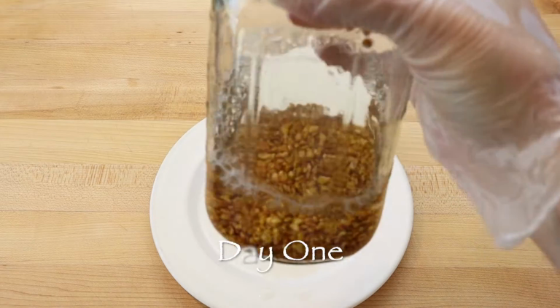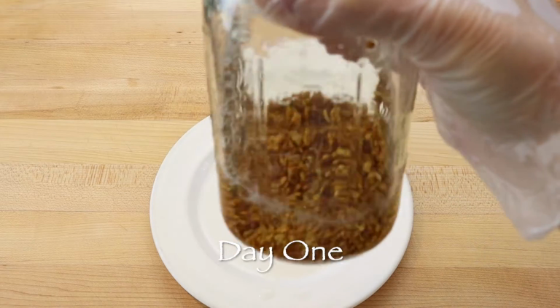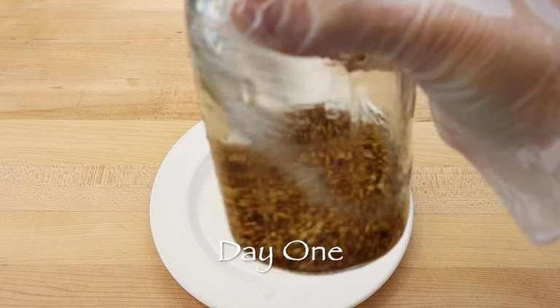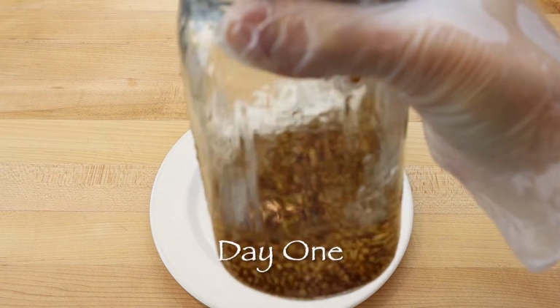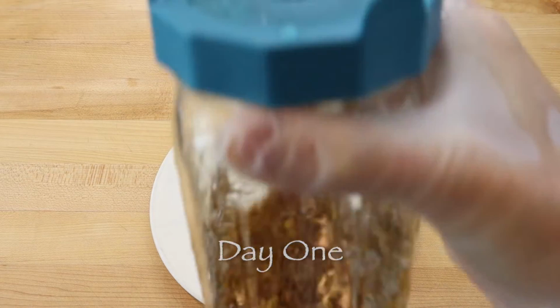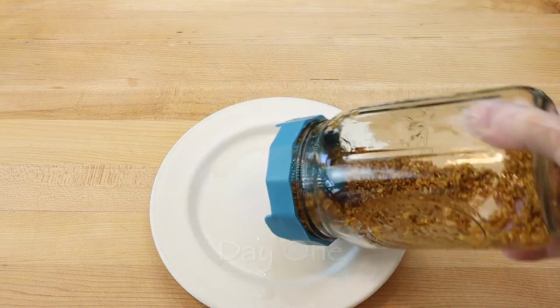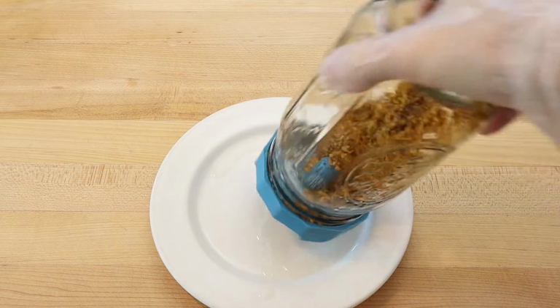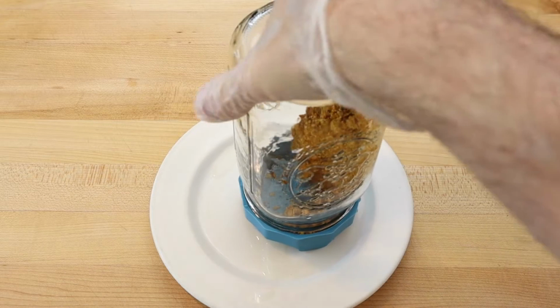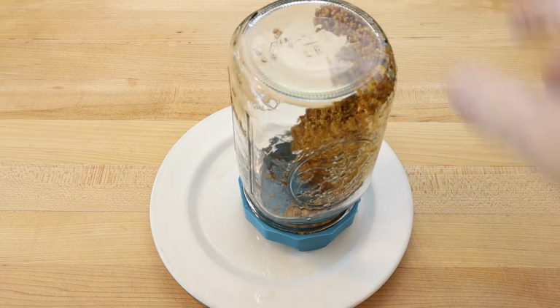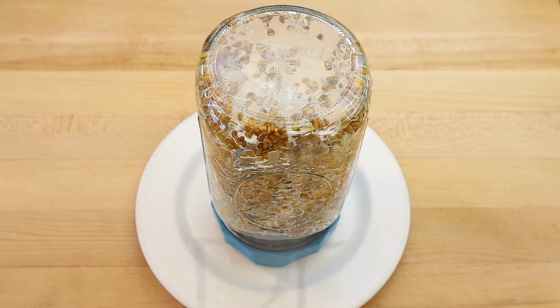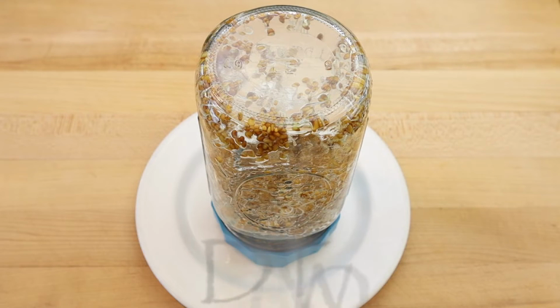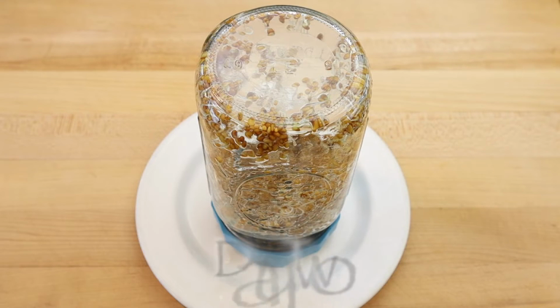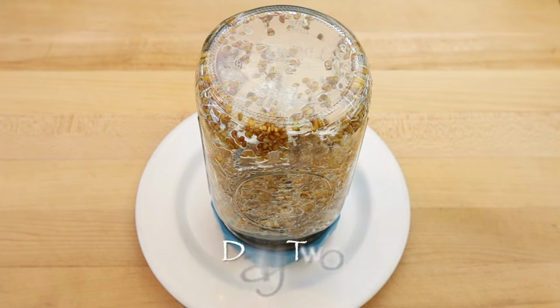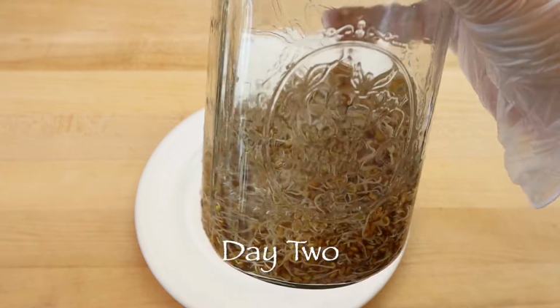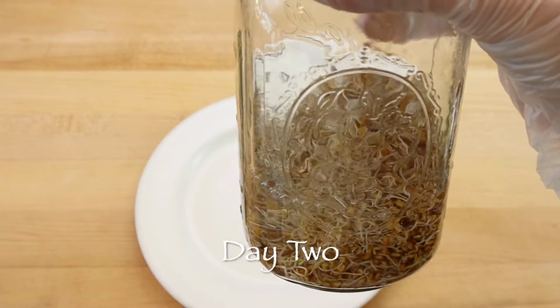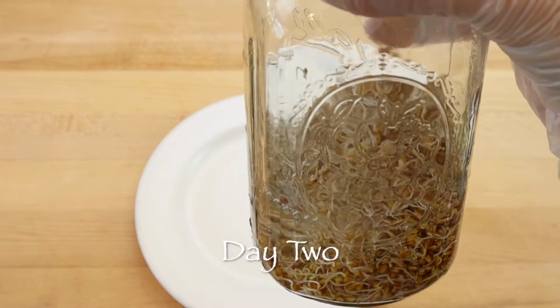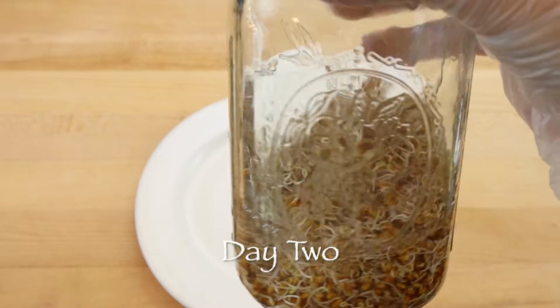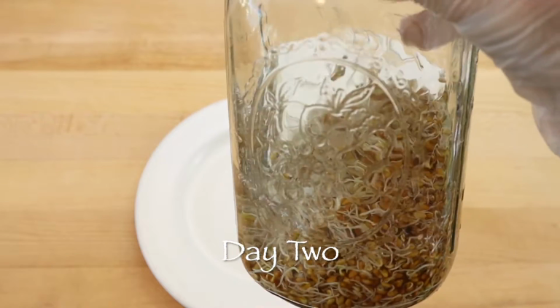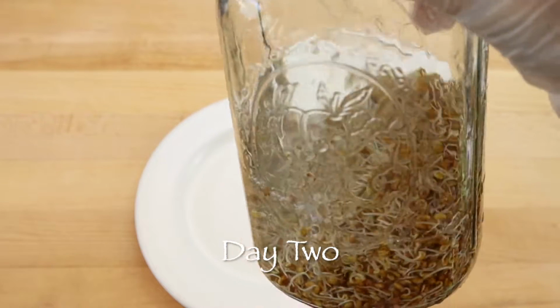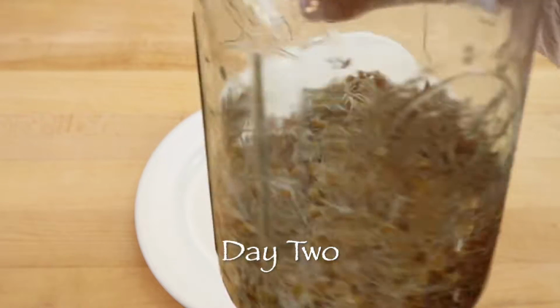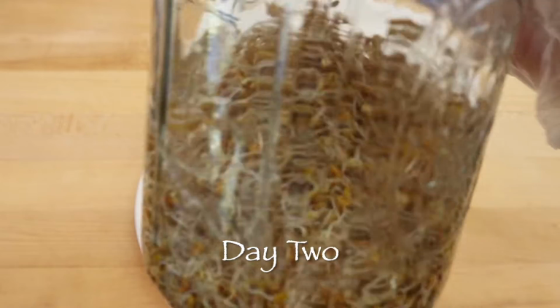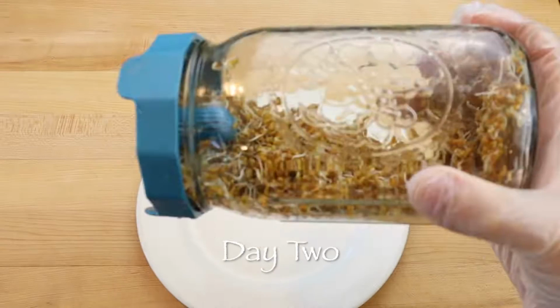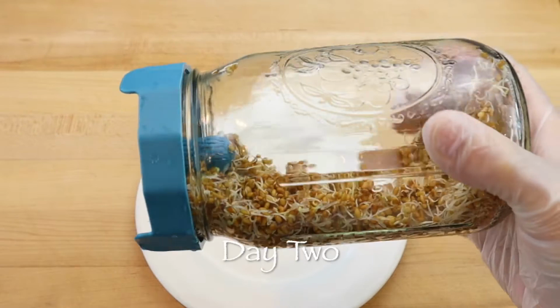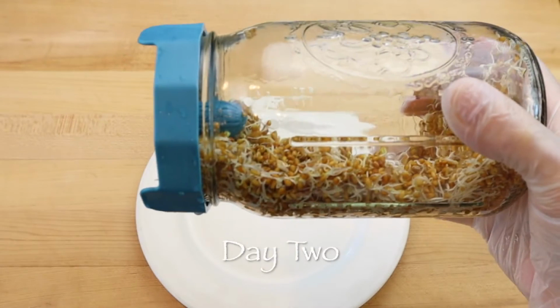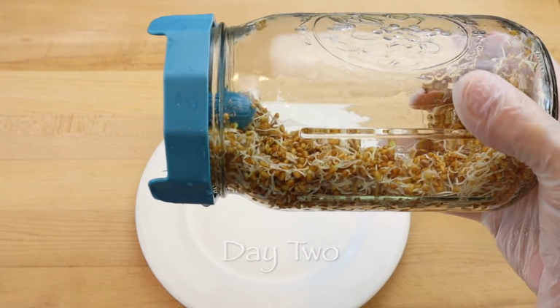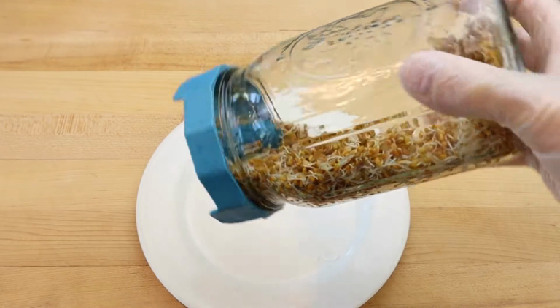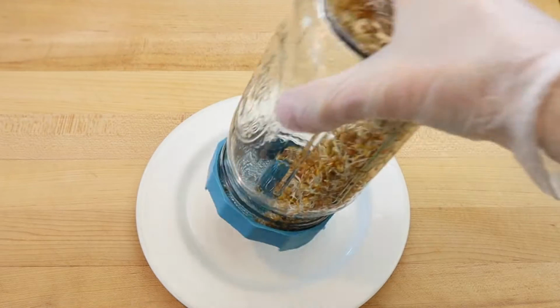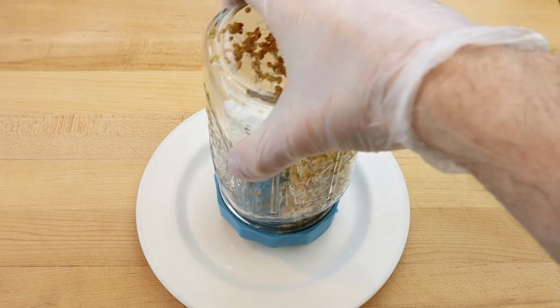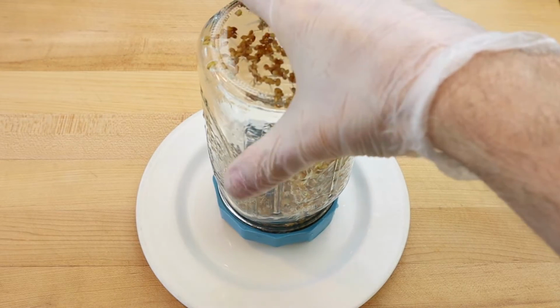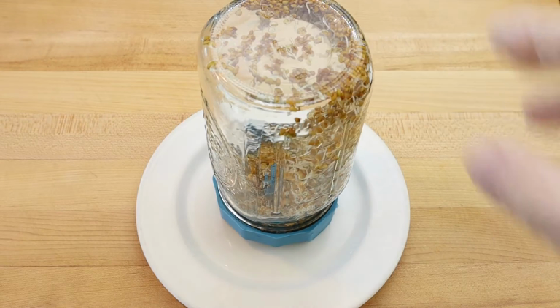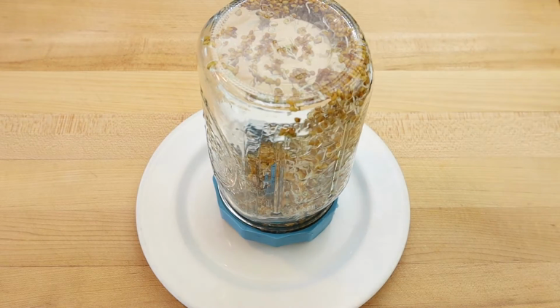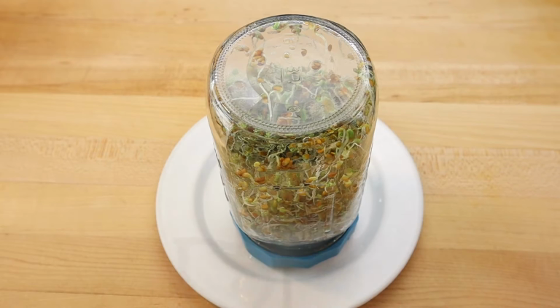Then rinse the seeds, strain them, and sprout them upside down on a draining lid. Place a small plate underneath to catch any dripping water and repeat the process of rinsing and straining three to four times a day.